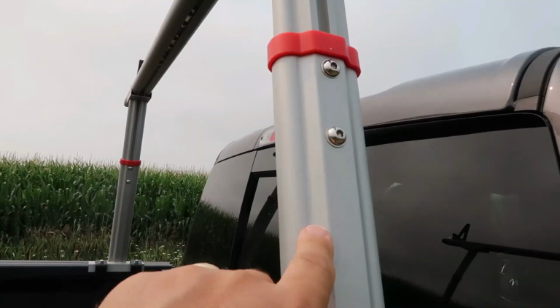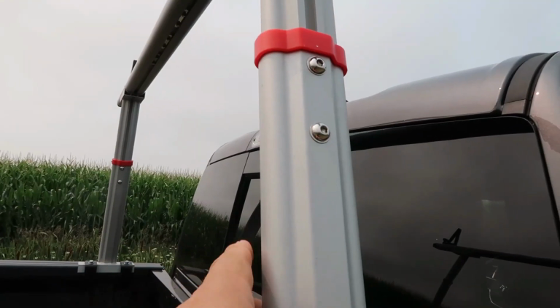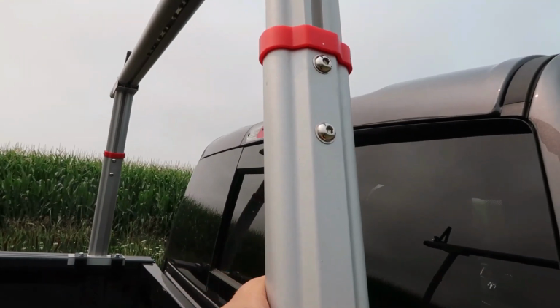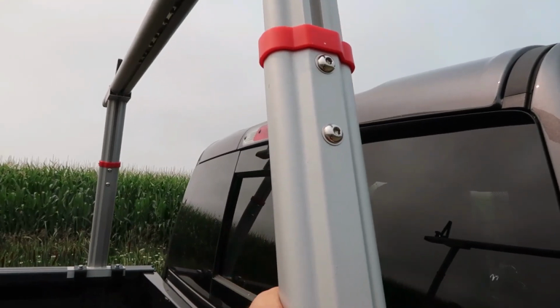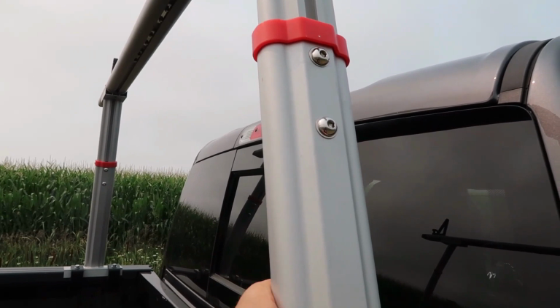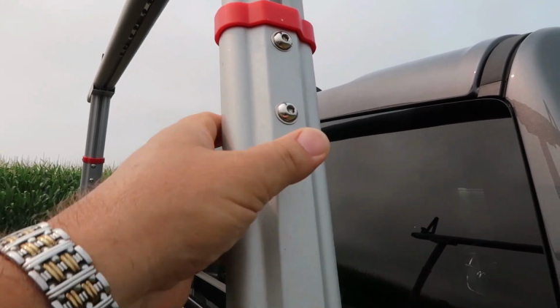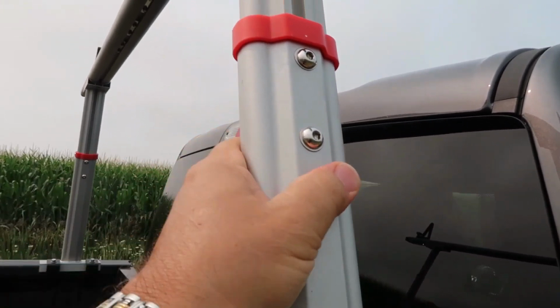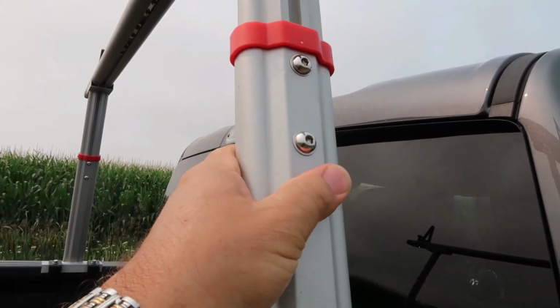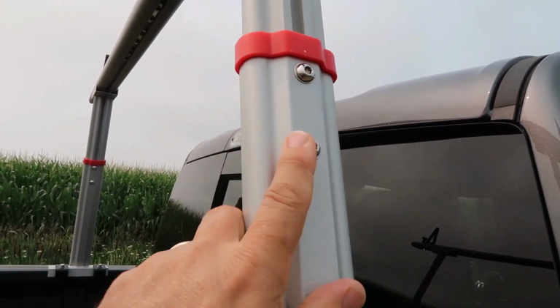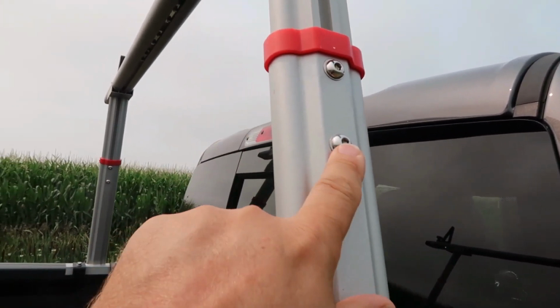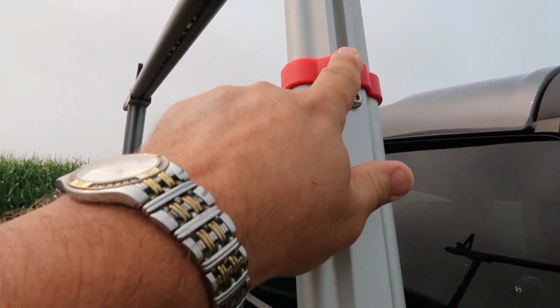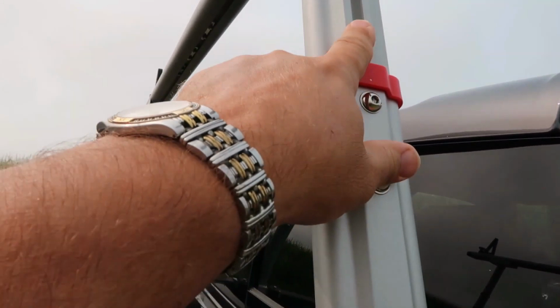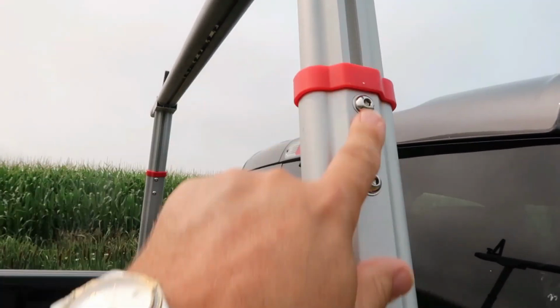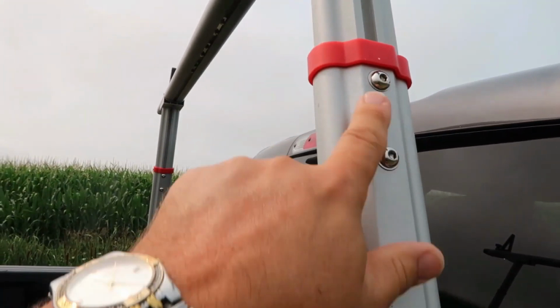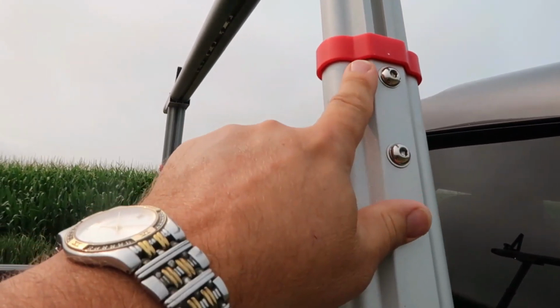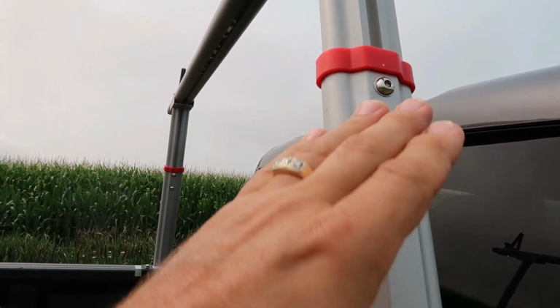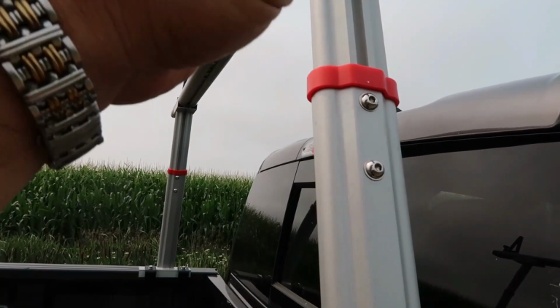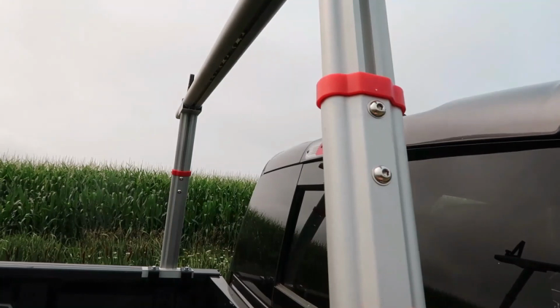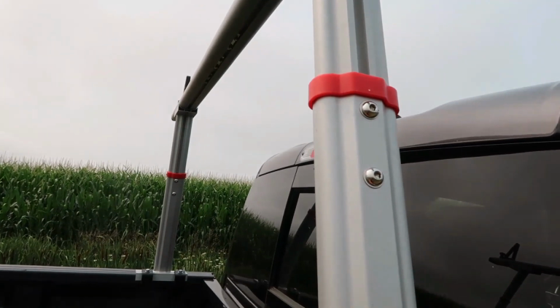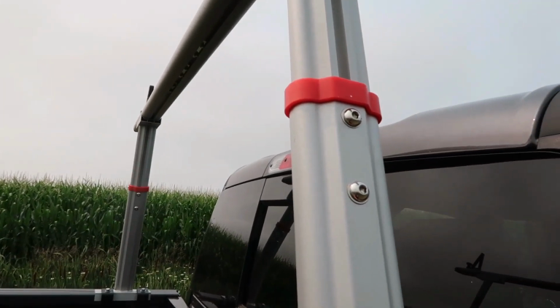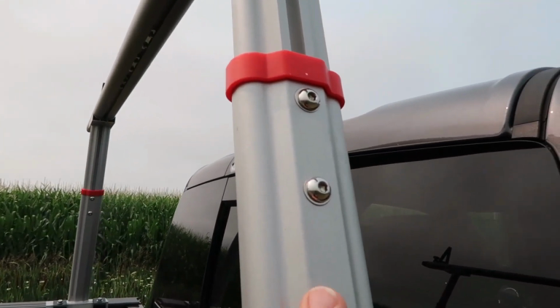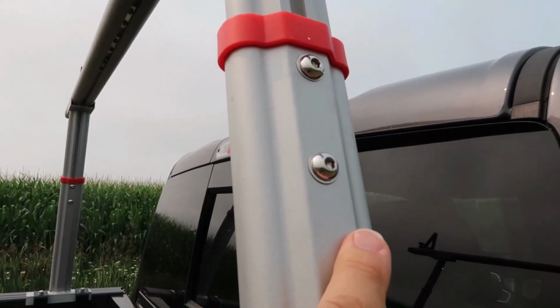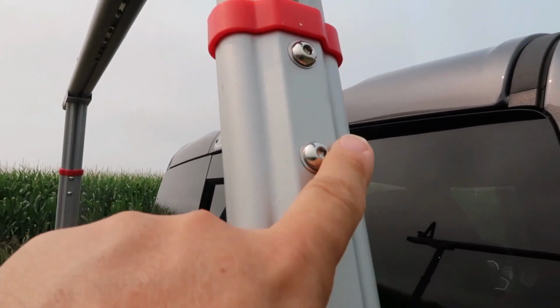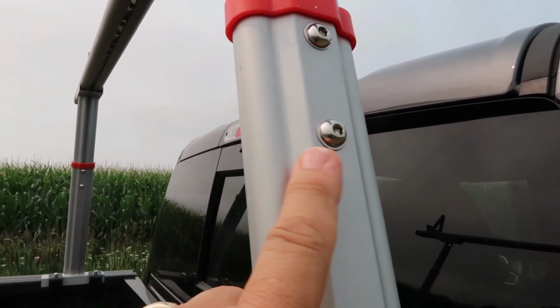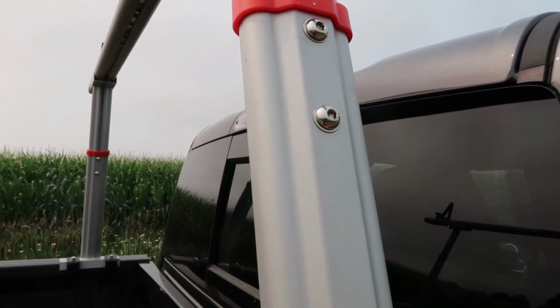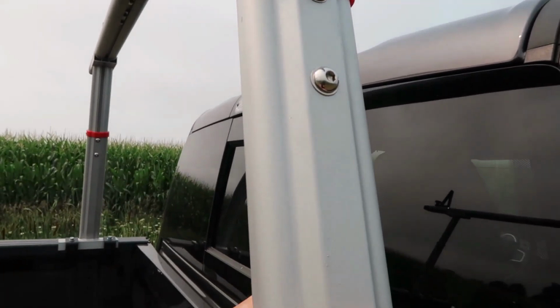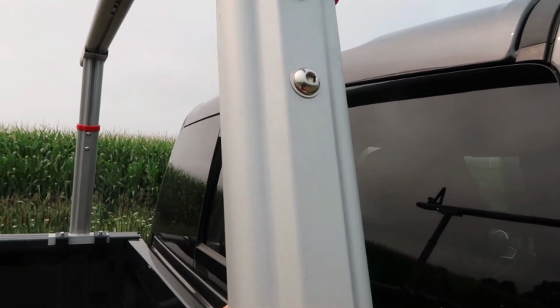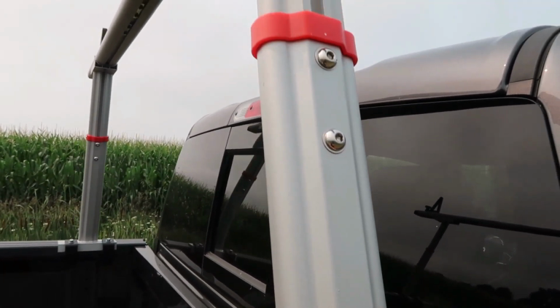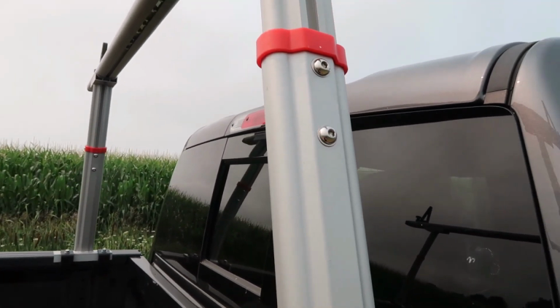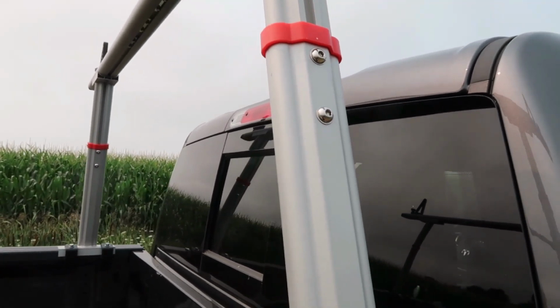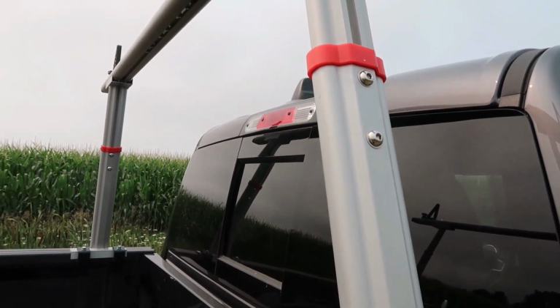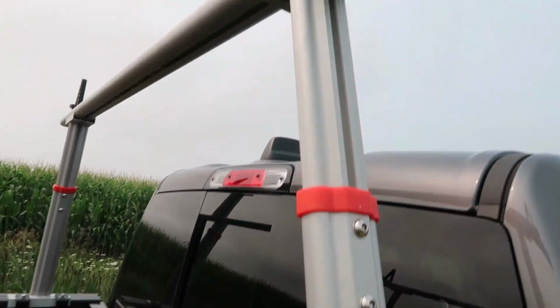I was a little curious to see how solid this would be, because this is where you make your adjustments — you can go up or down. But once you crank those down, this thing is rock solid. It's not coming off.